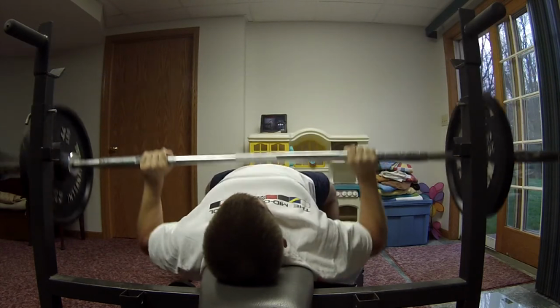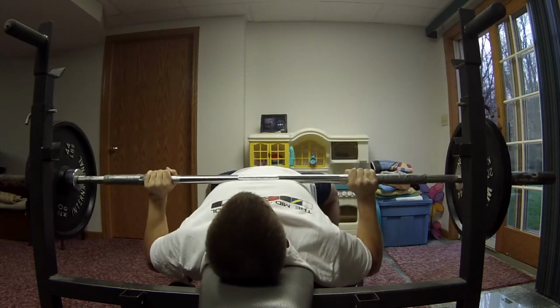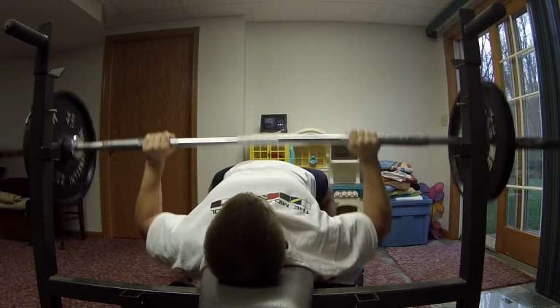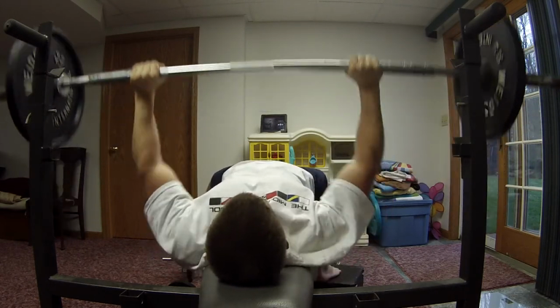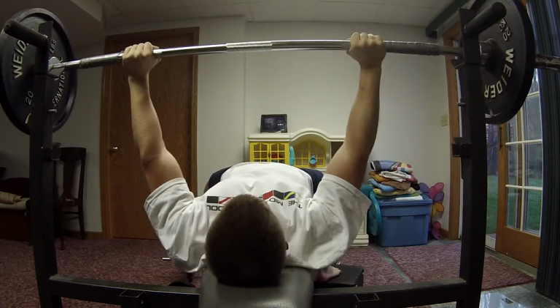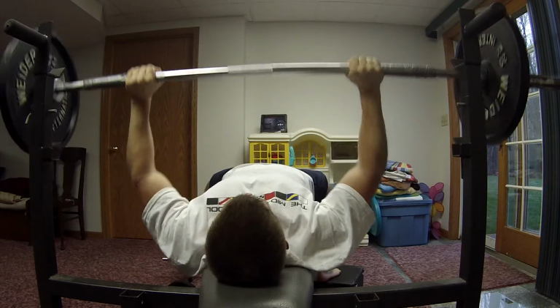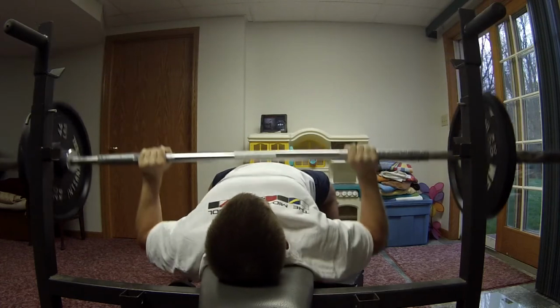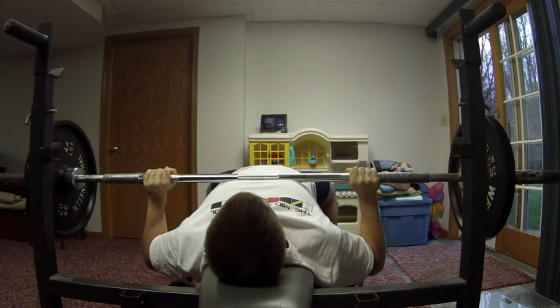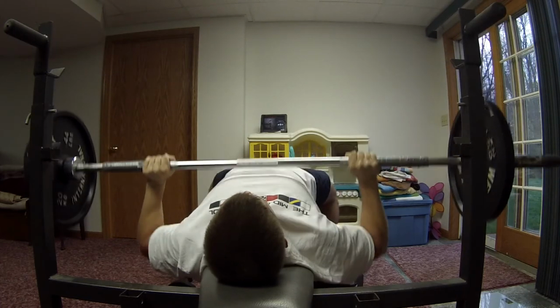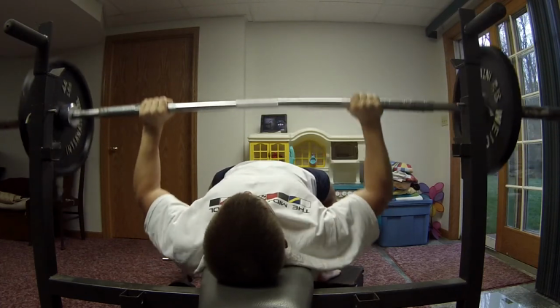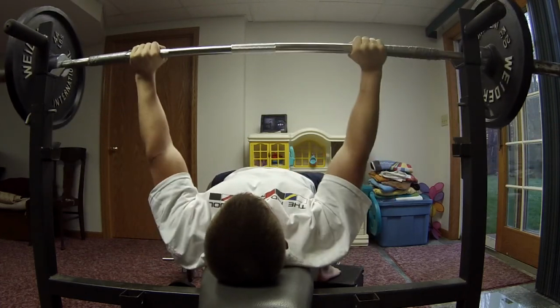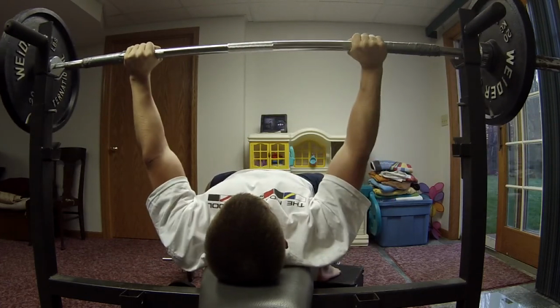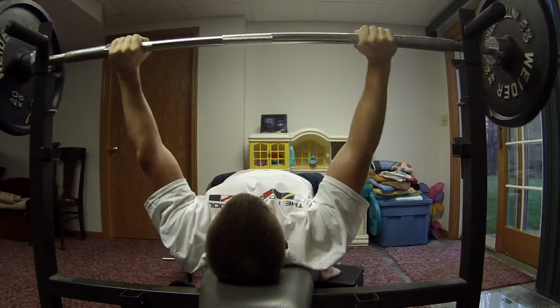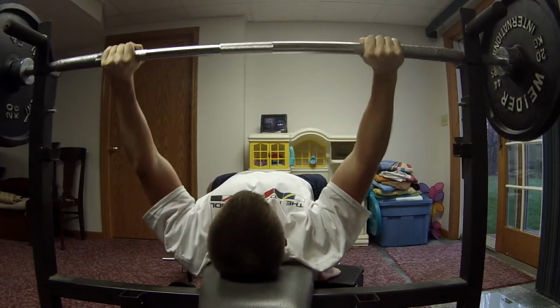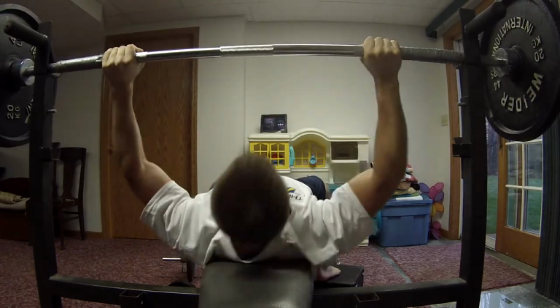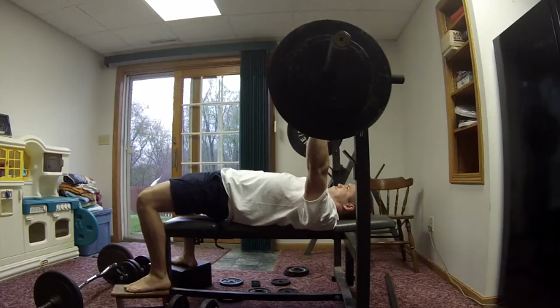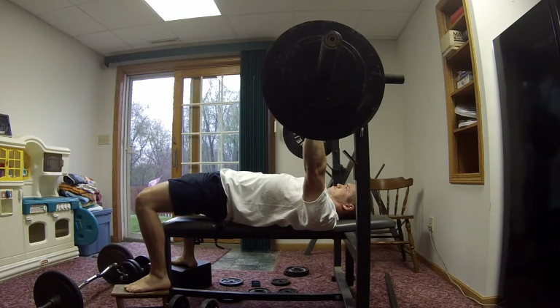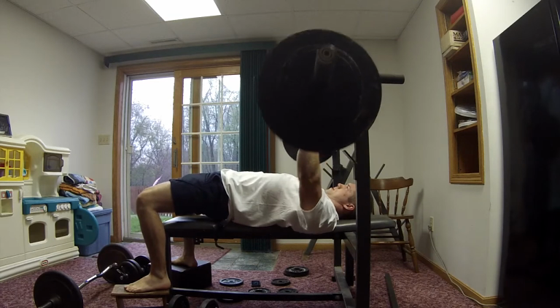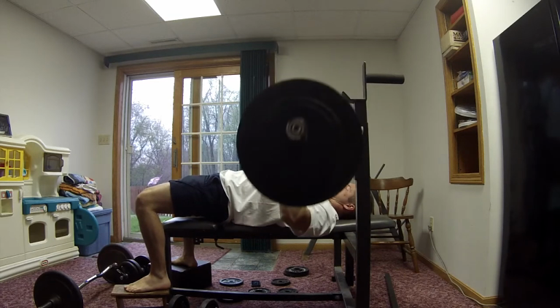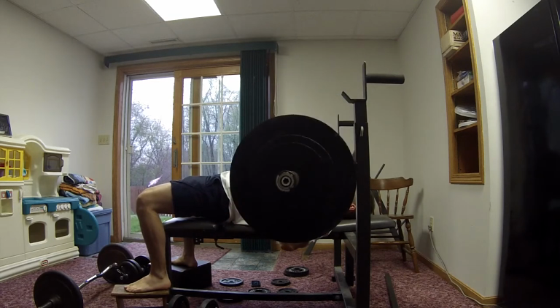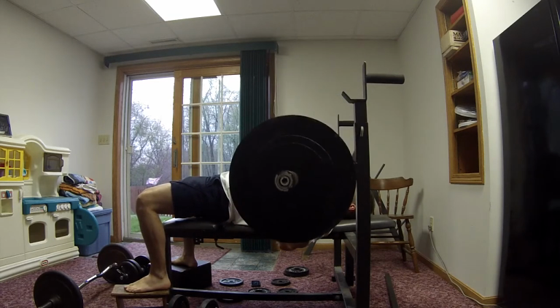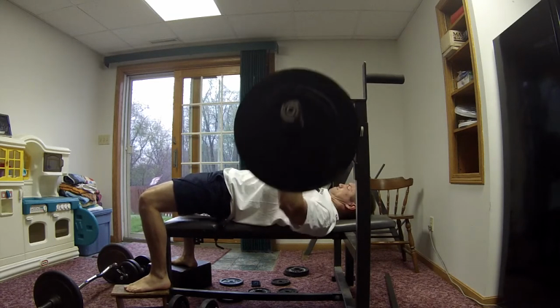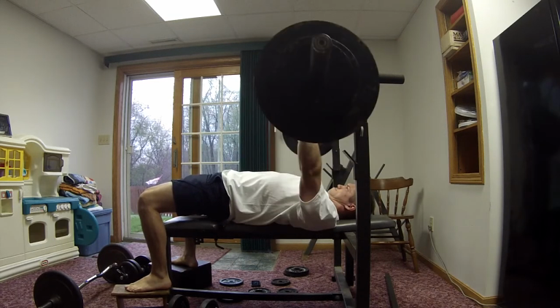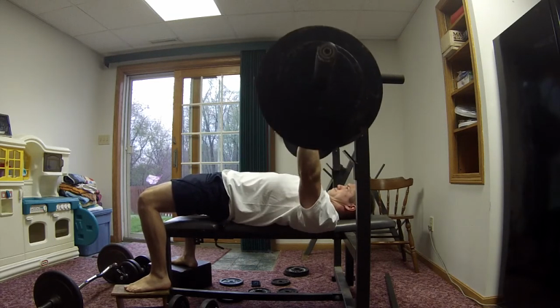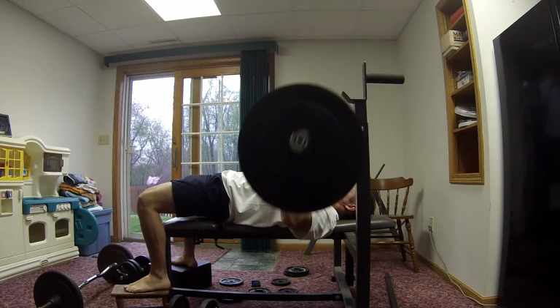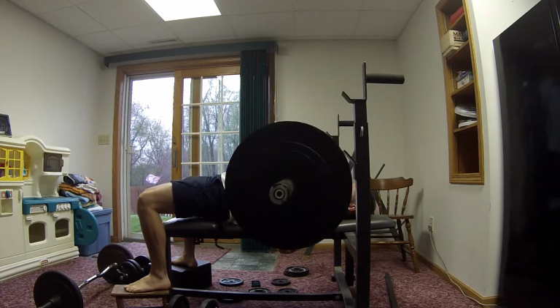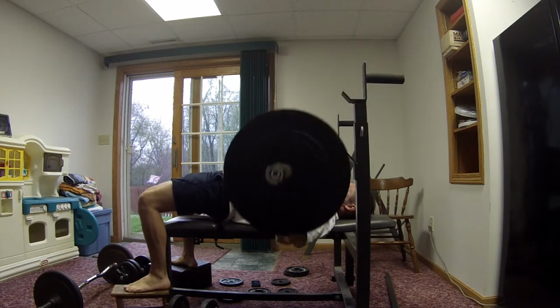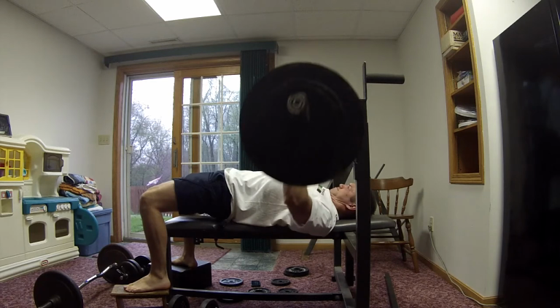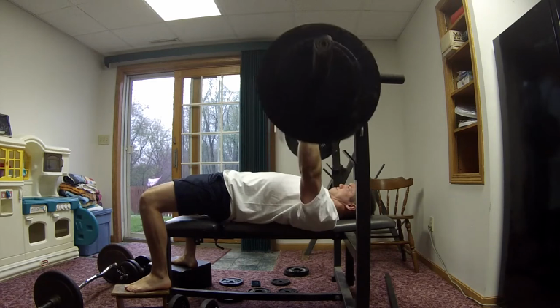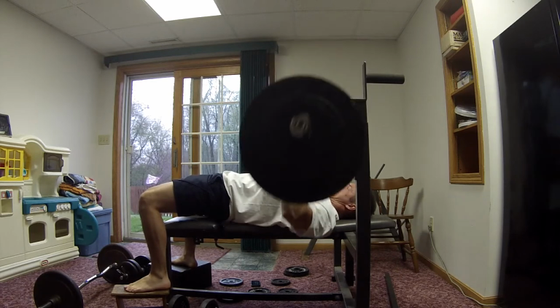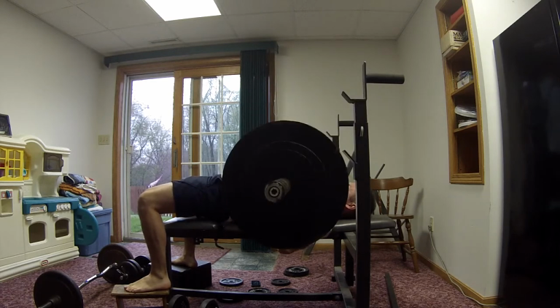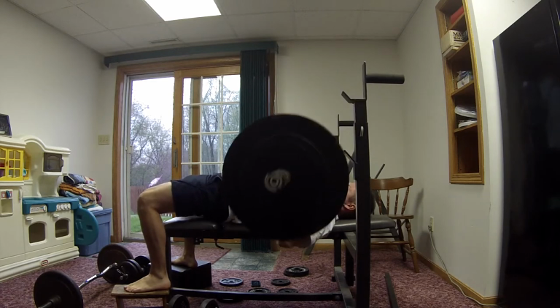So as you can see I decided to just switch things up. Doing the same thing over and over it just gets tedious or boring, and after a while it becomes not as beneficial. So changing this up hopefully will increase my bench press.